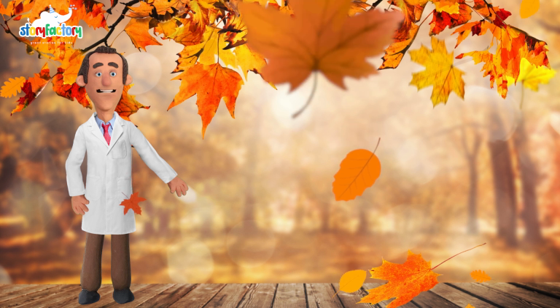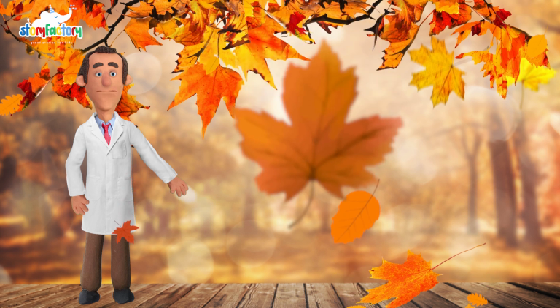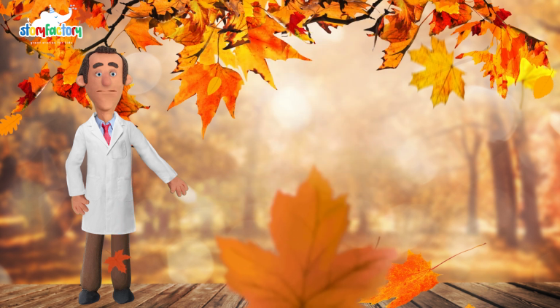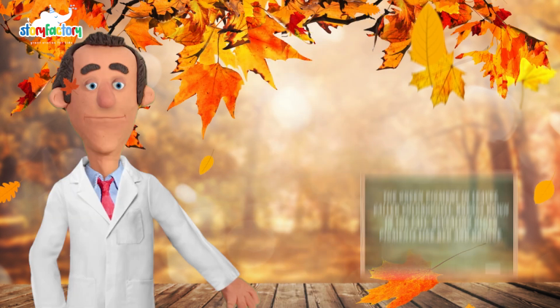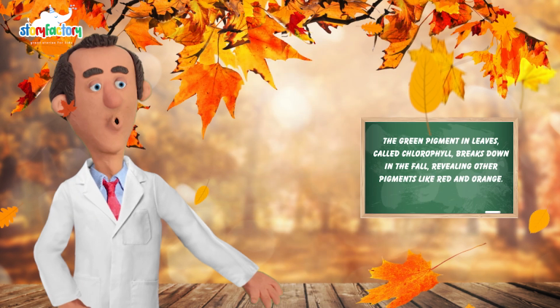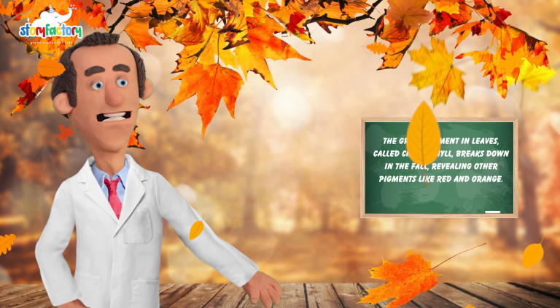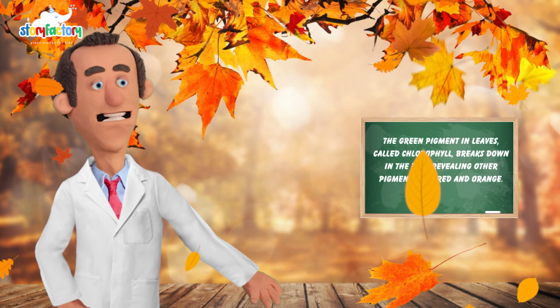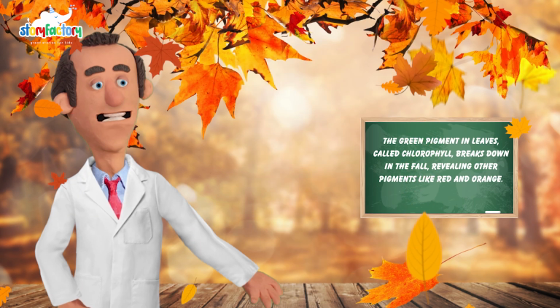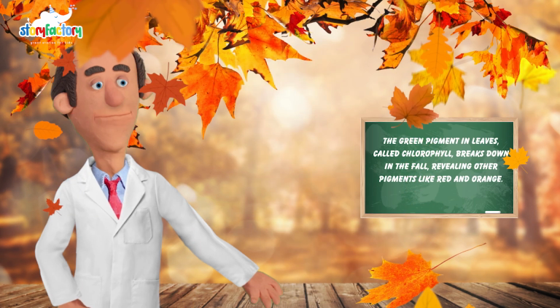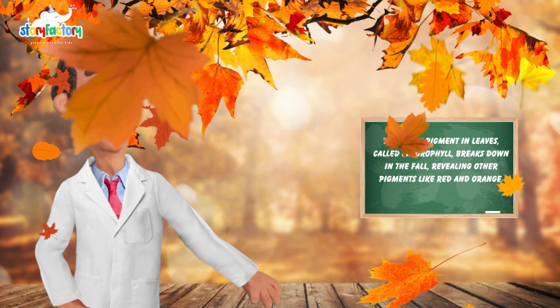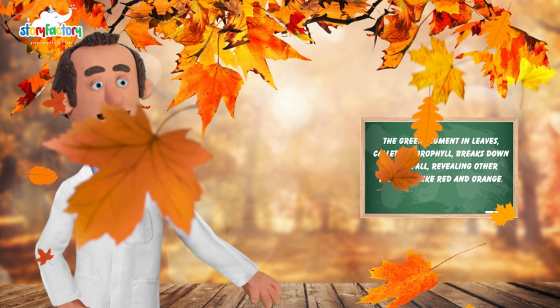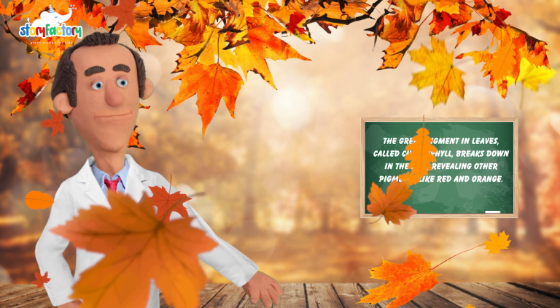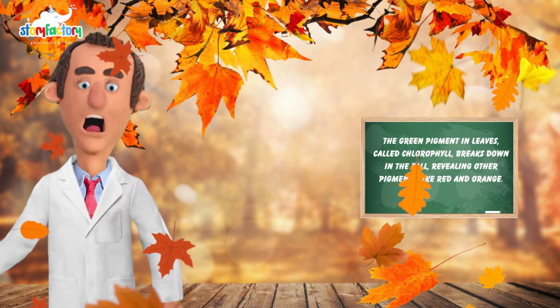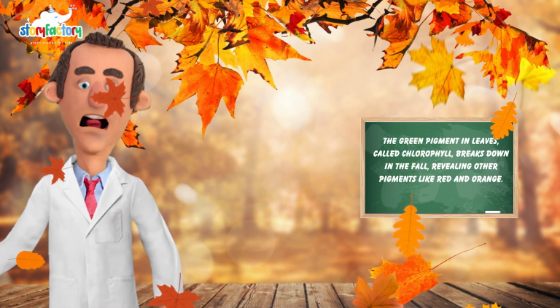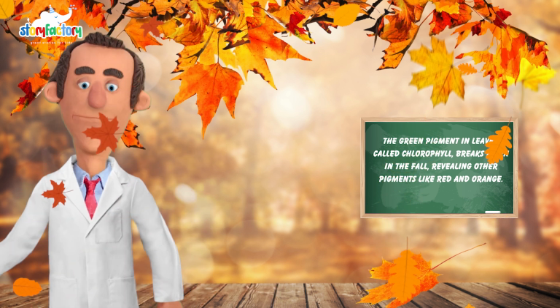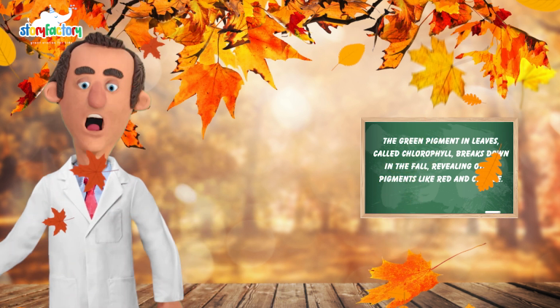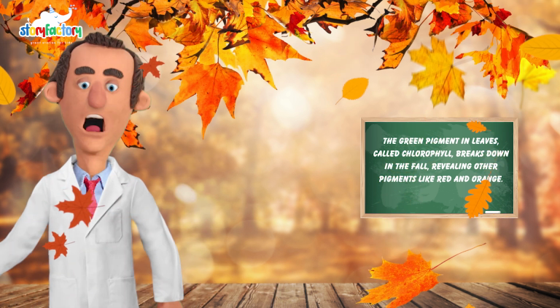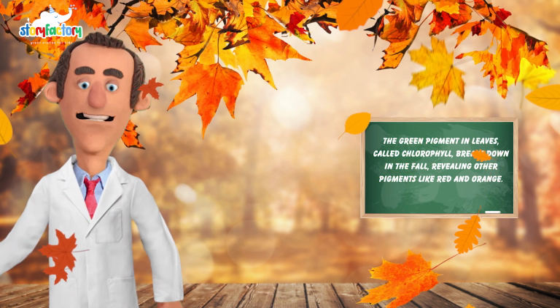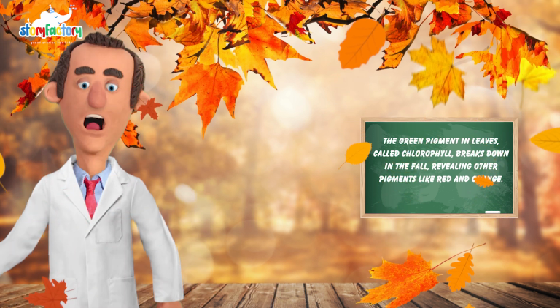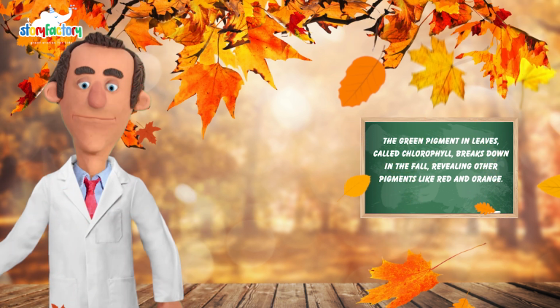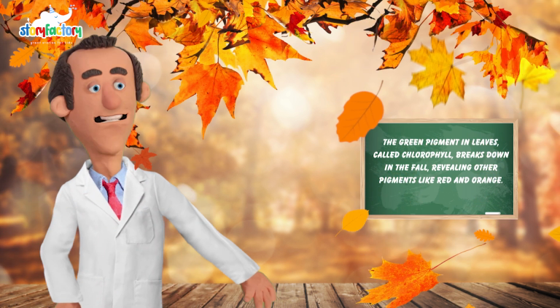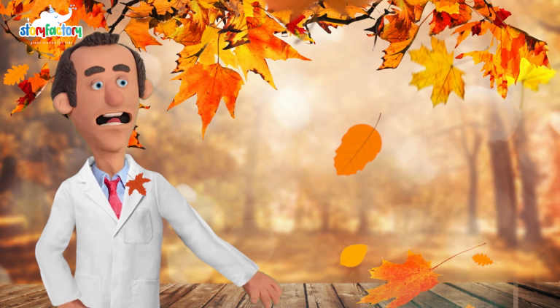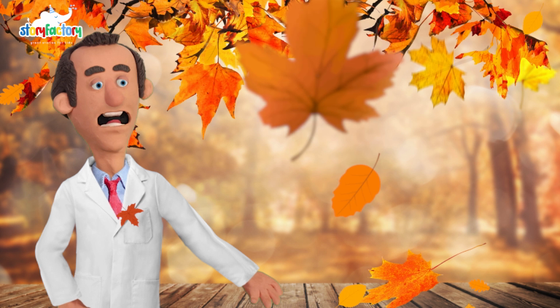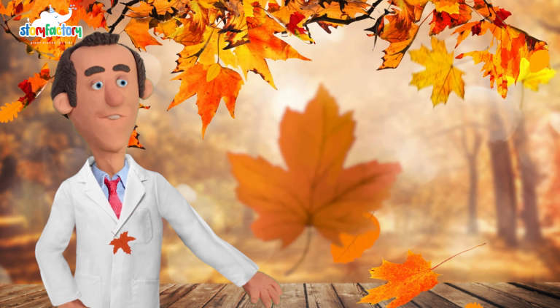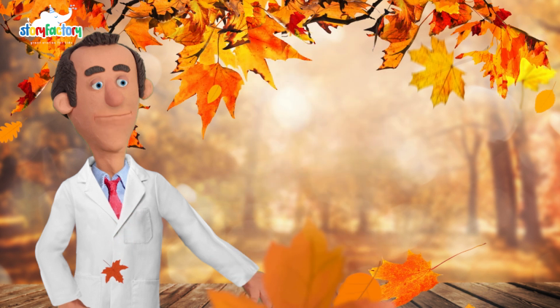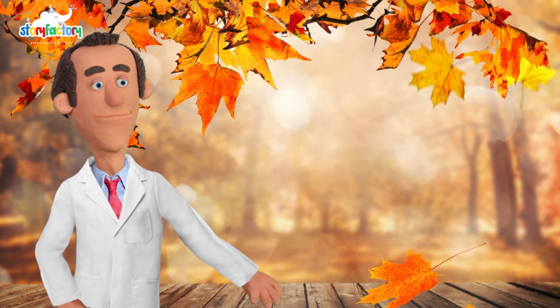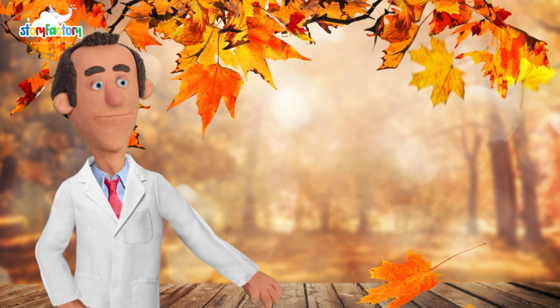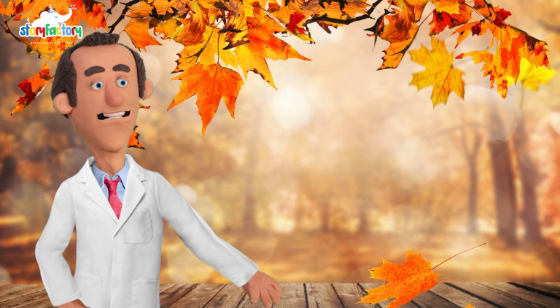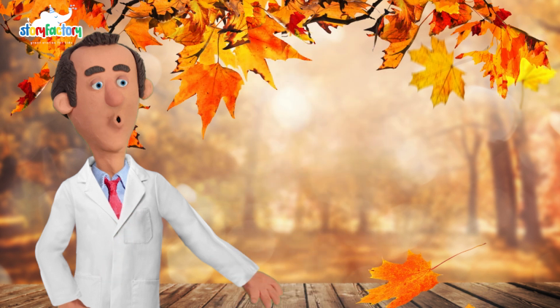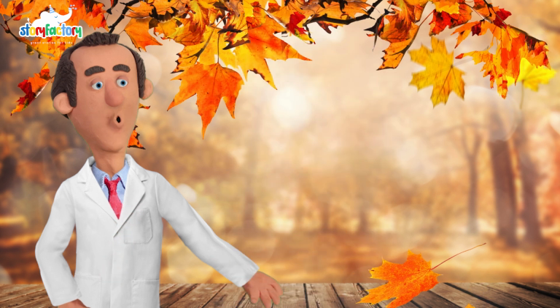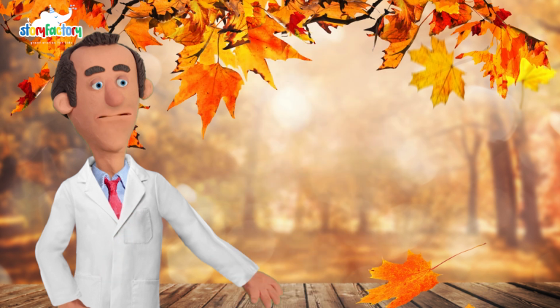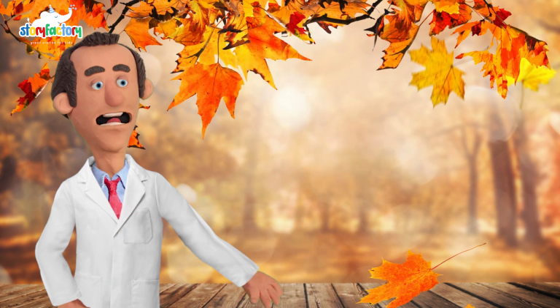Speaking of leaves, did you know that the green pigment in leaves, called chlorophyll, breaks down in the fall, revealing other pigments like red and orange? It's like a beautiful canvas of colors. What colors have you noticed in the leaves around you?